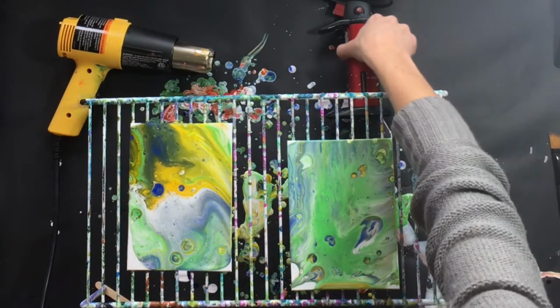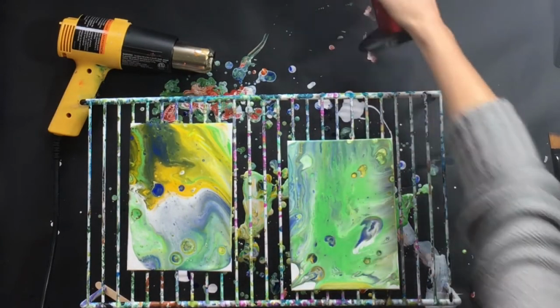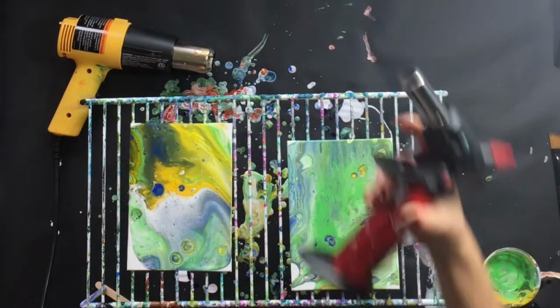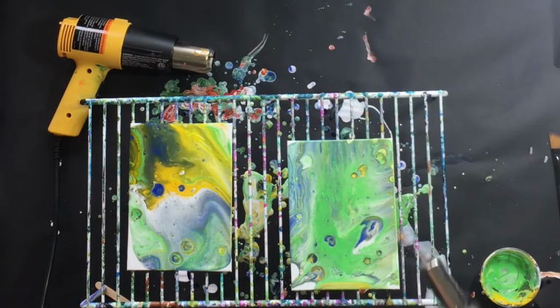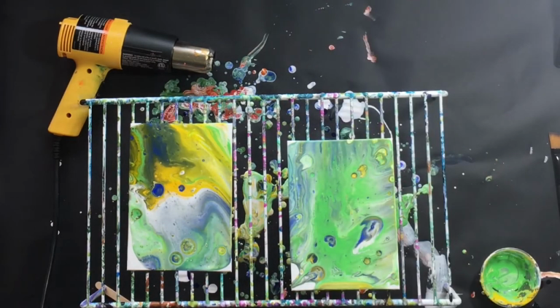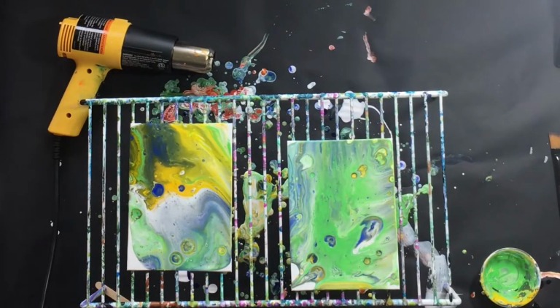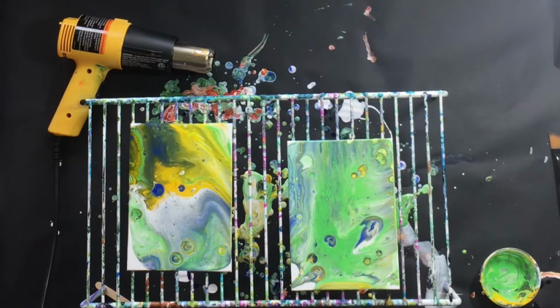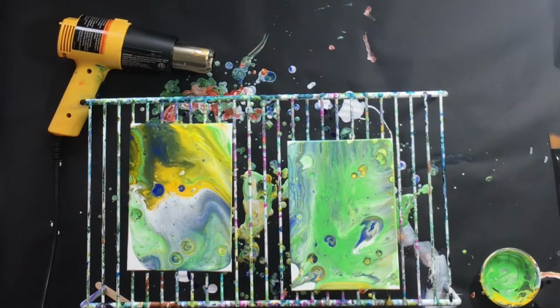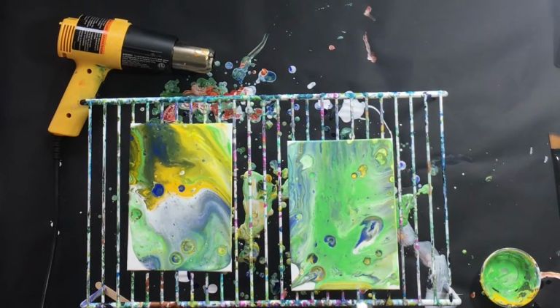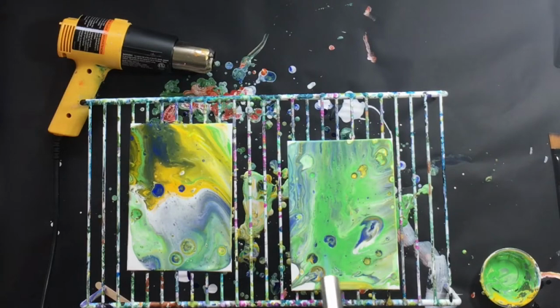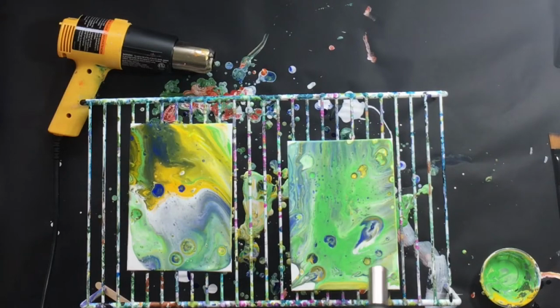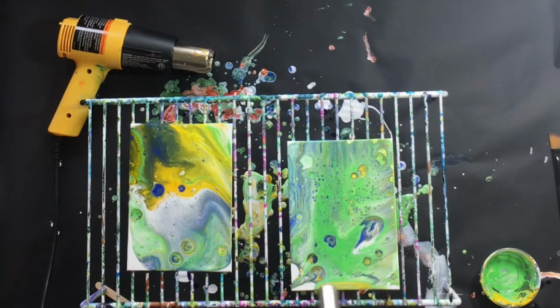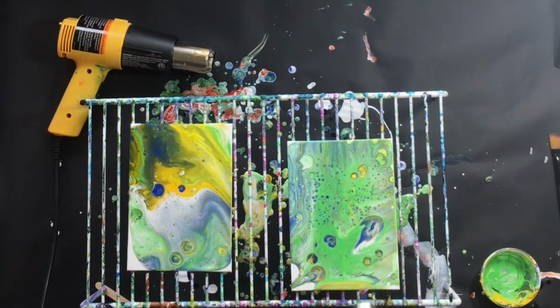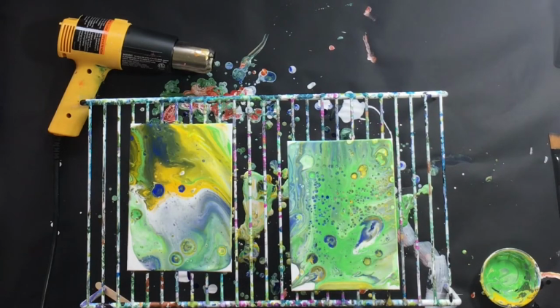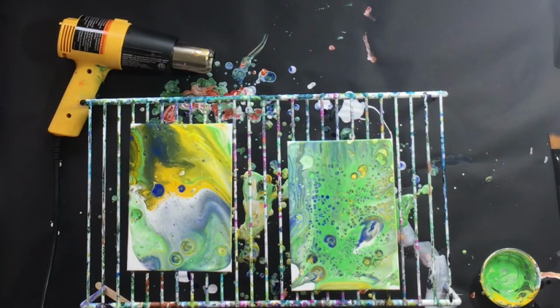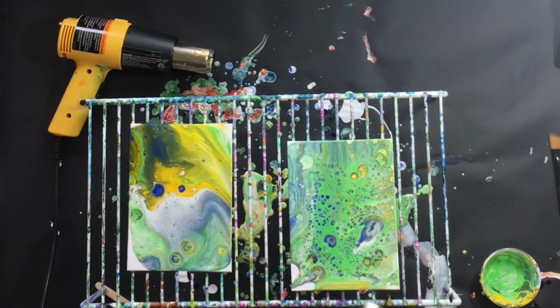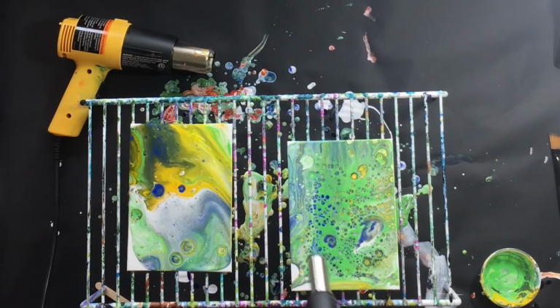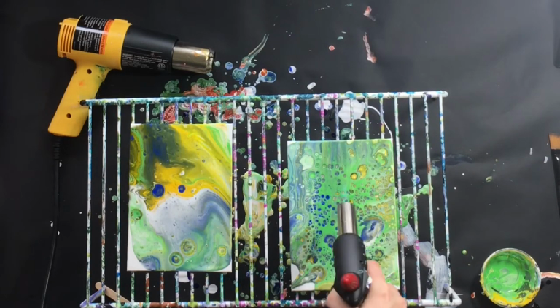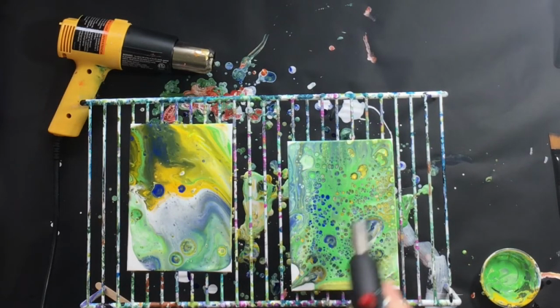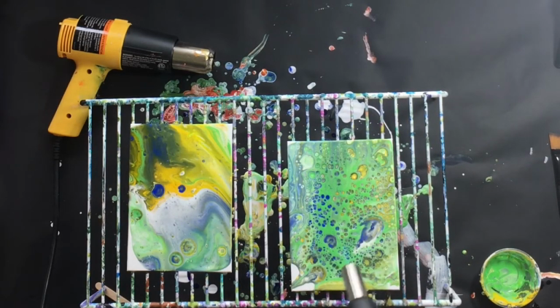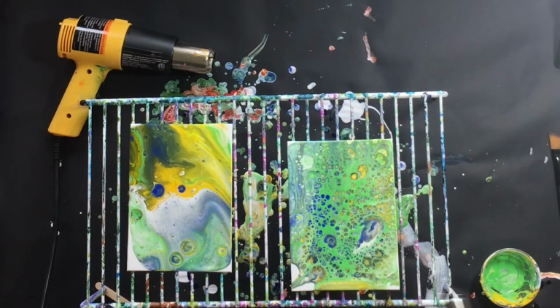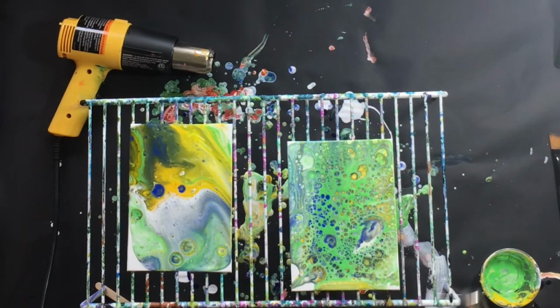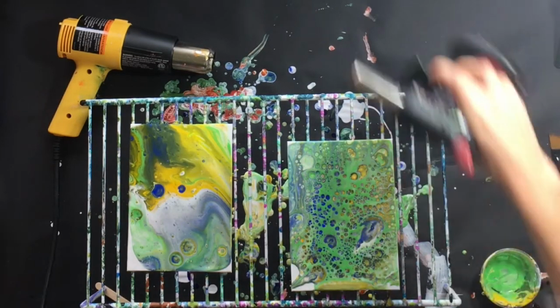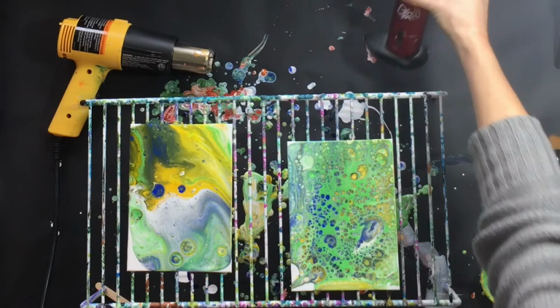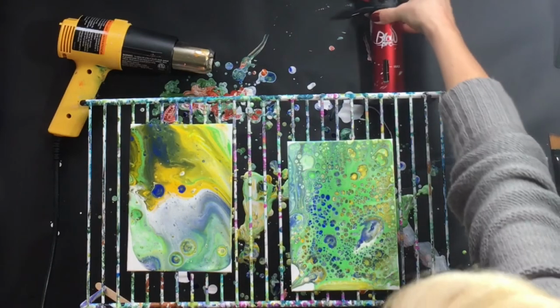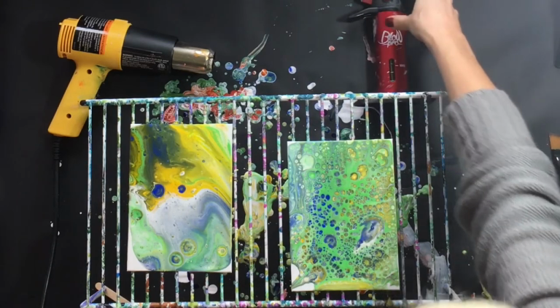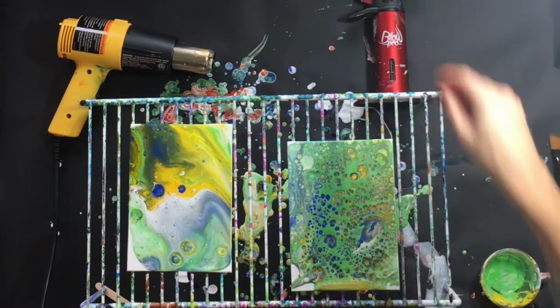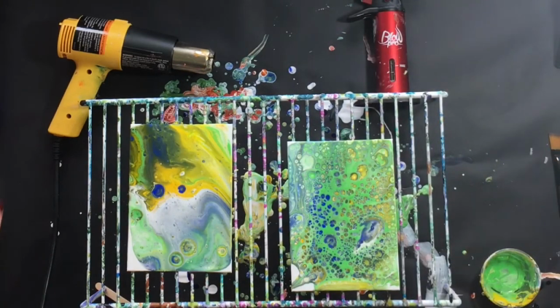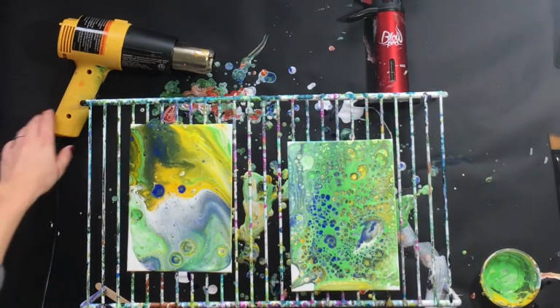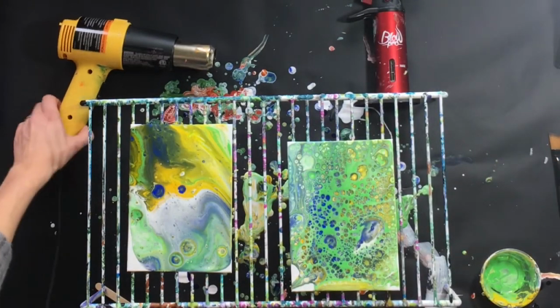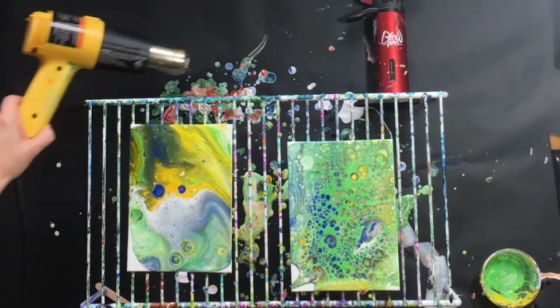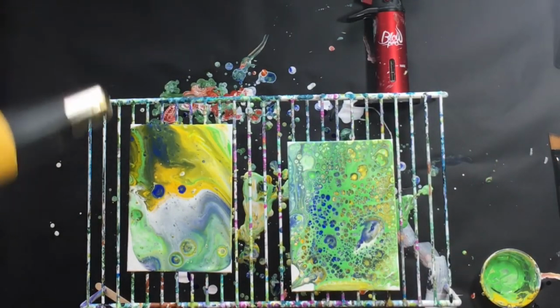Okay, so here we go with the butane torch — I'm going to try that one first. You can see all those cells start to pop up, lots of little ones from that treadmill silicone.